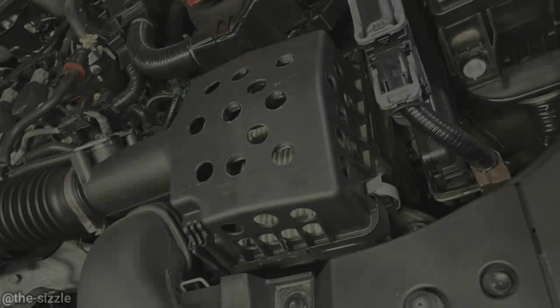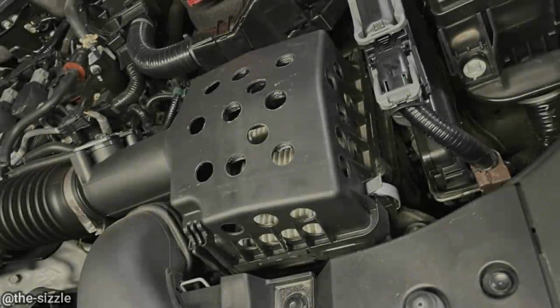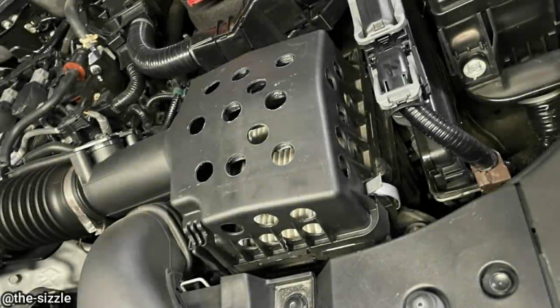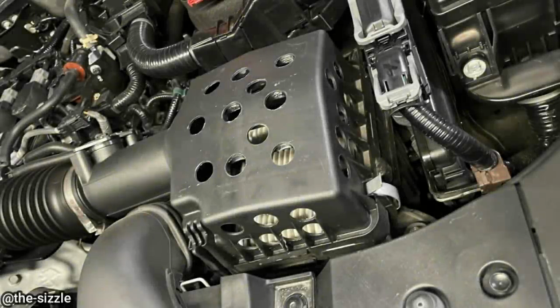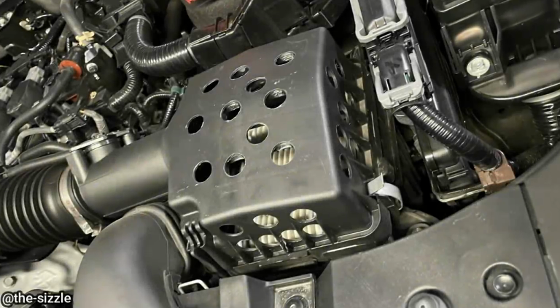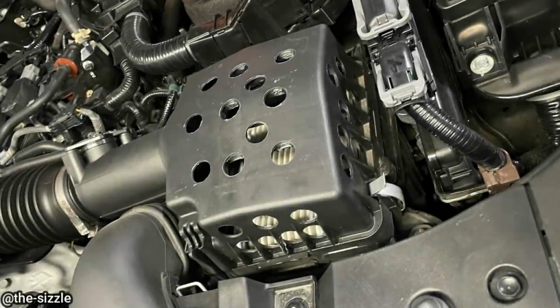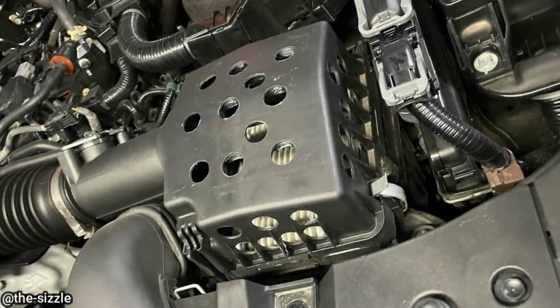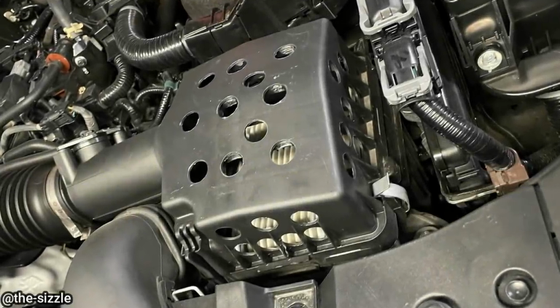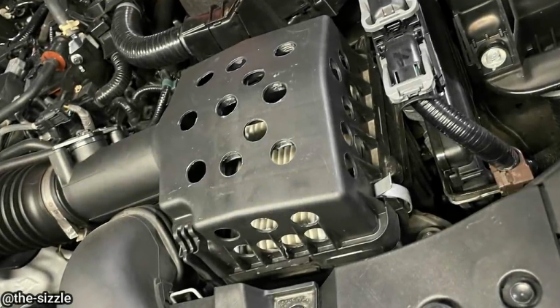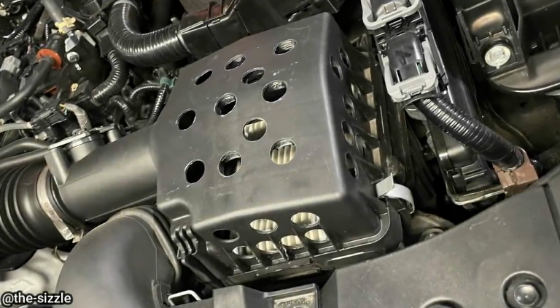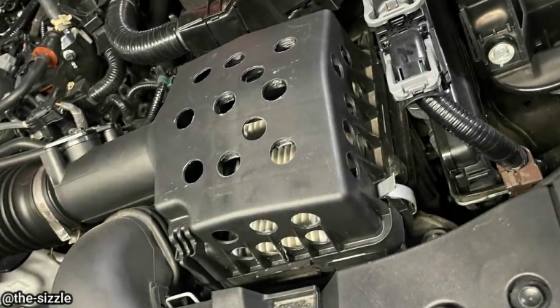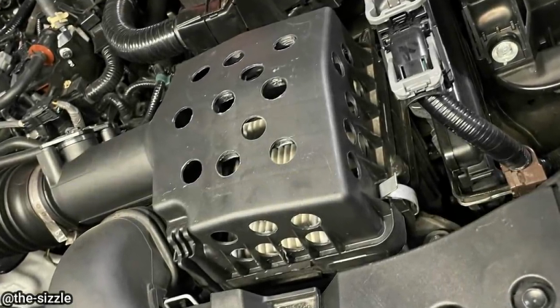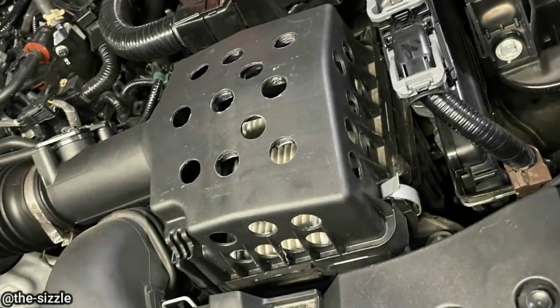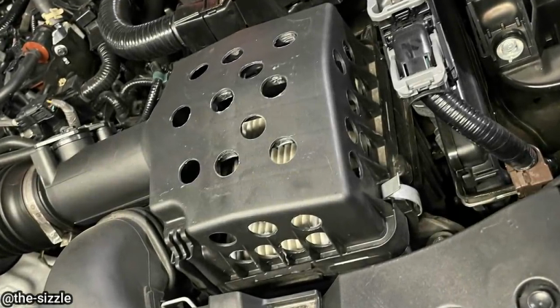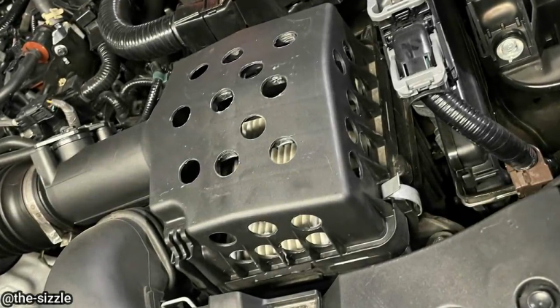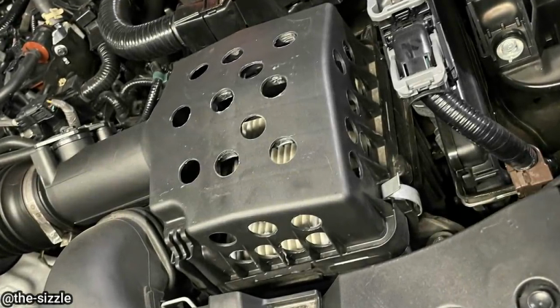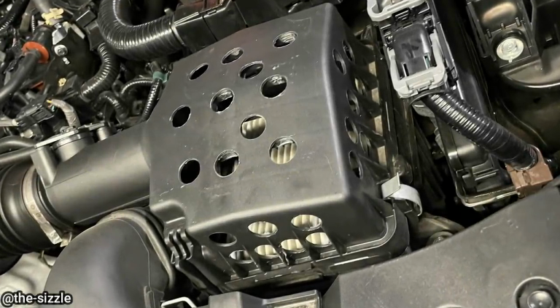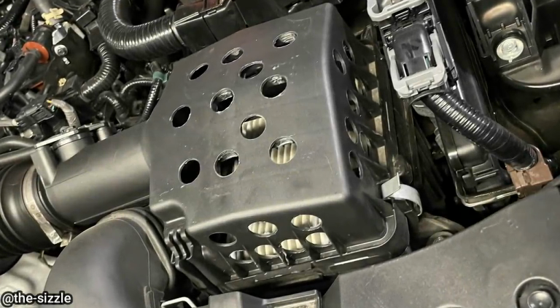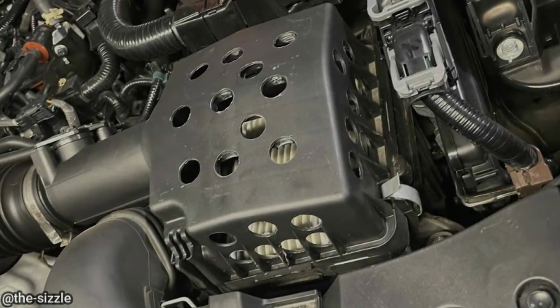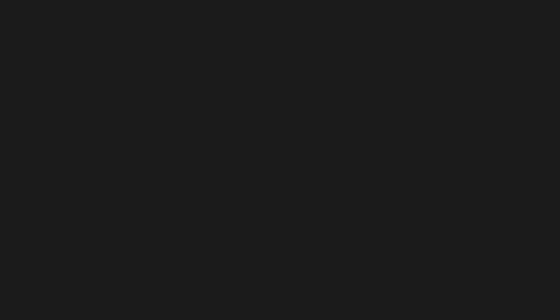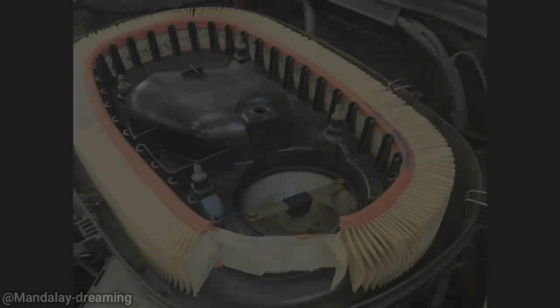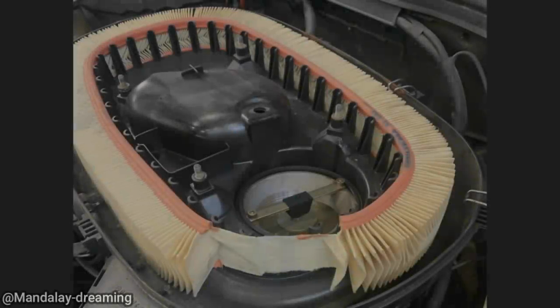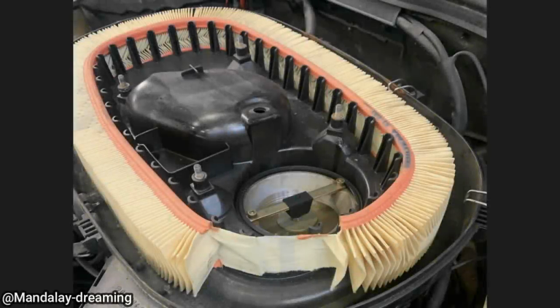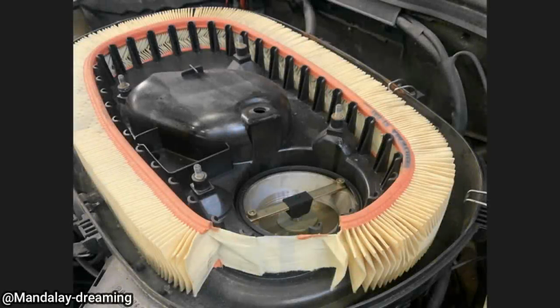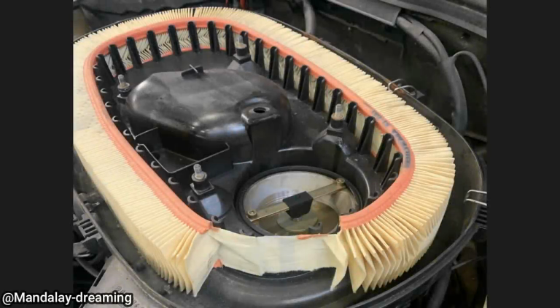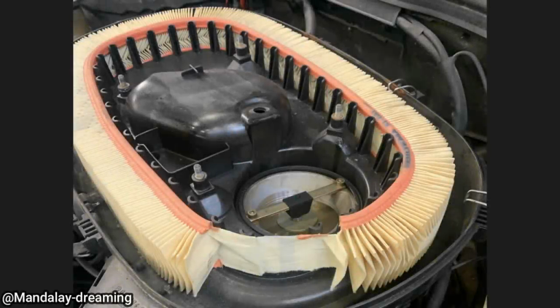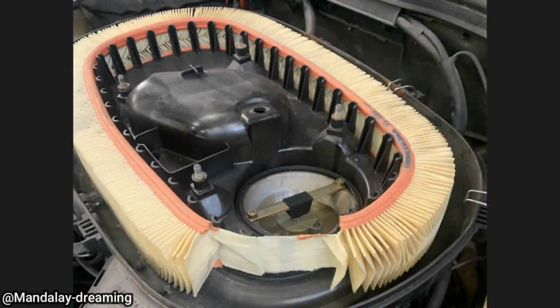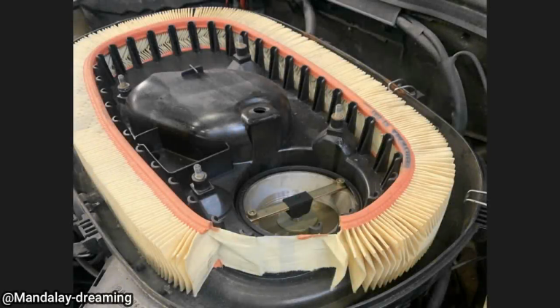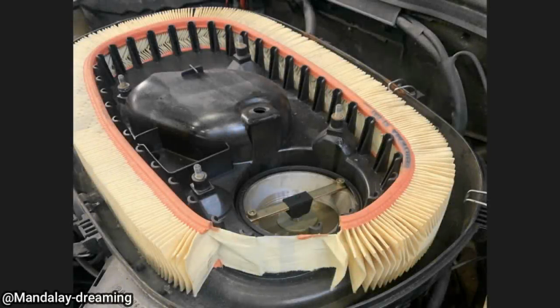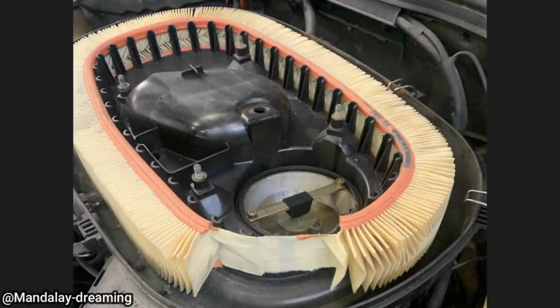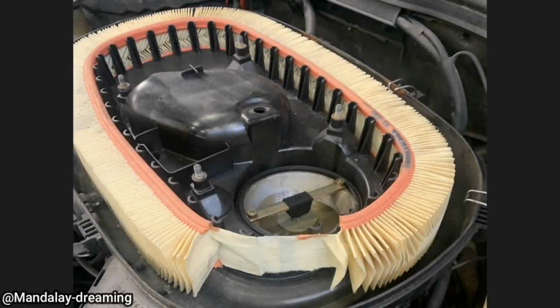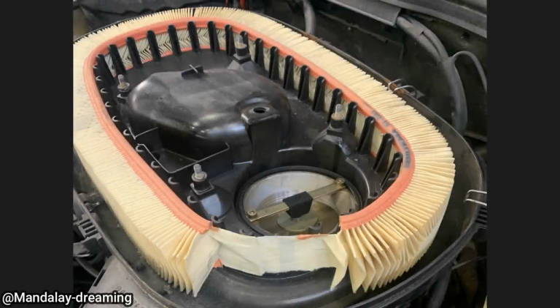This customer just bought this vehicle and said they have a weird noise when accelerating. And this customer couldn't find the correct air filter for his vehicle, so he made his own.